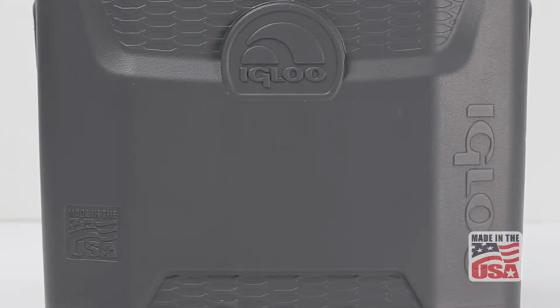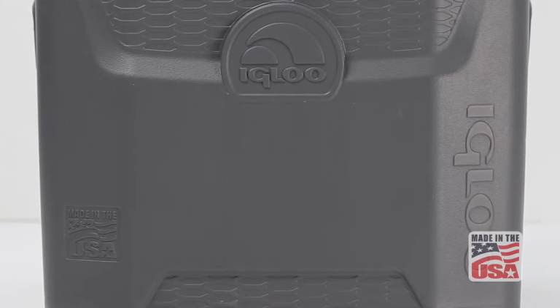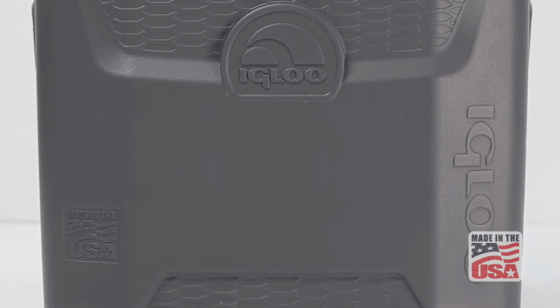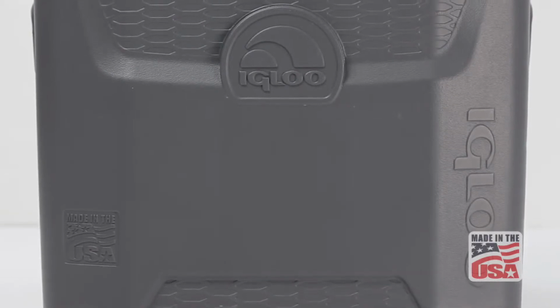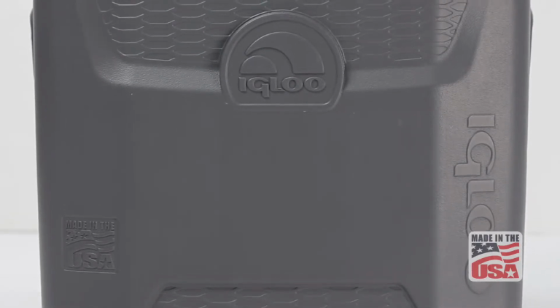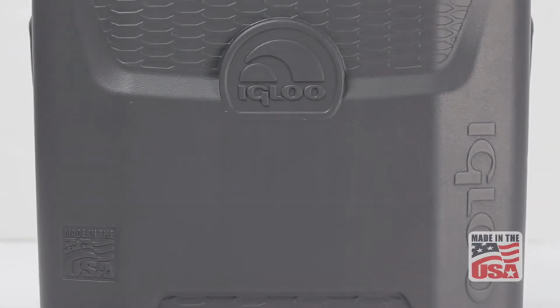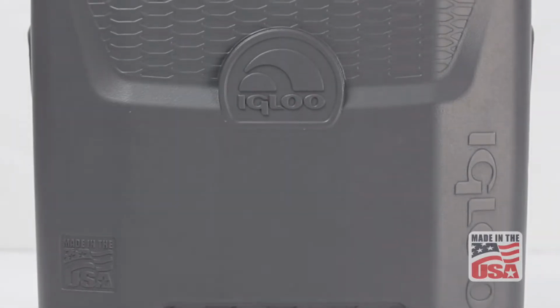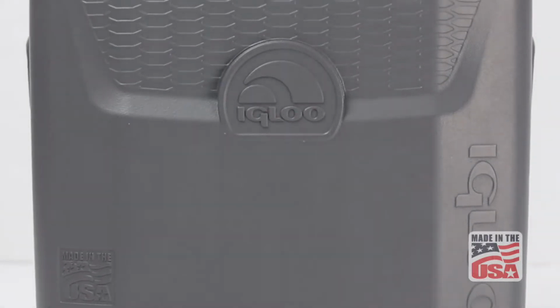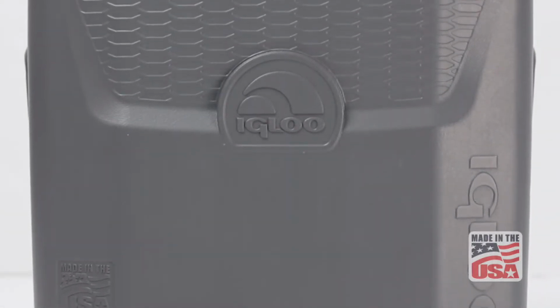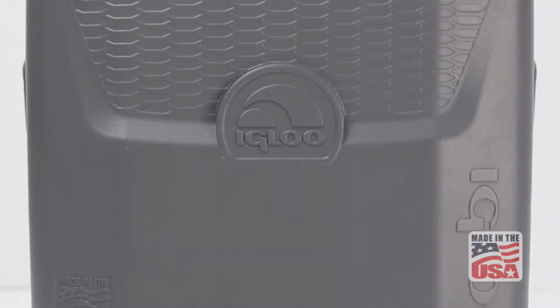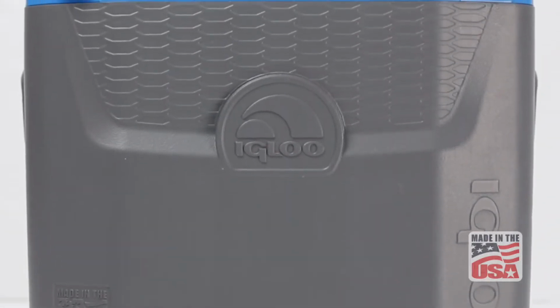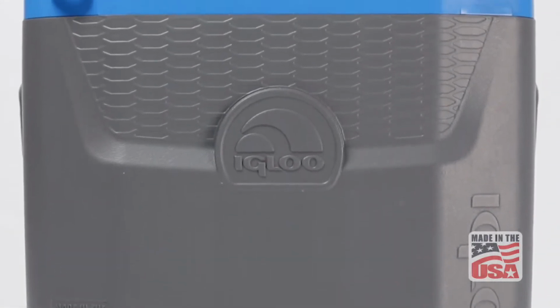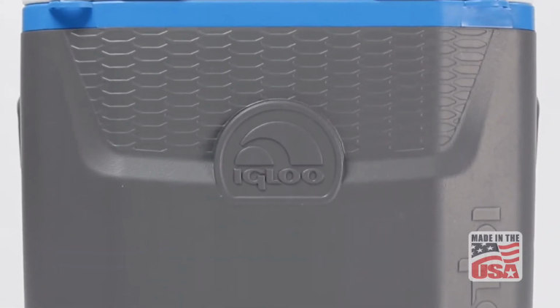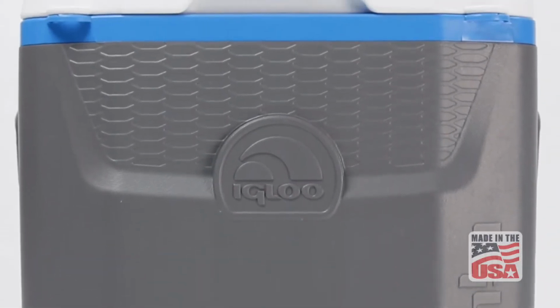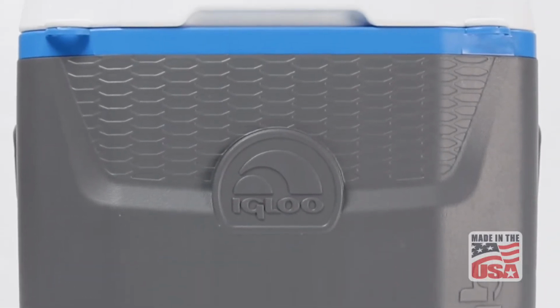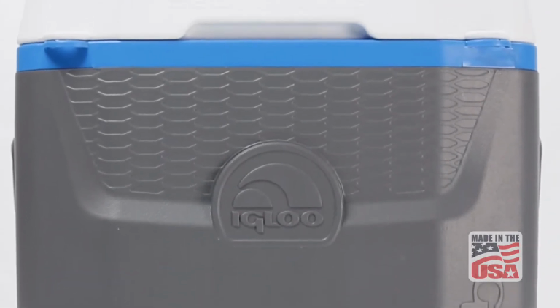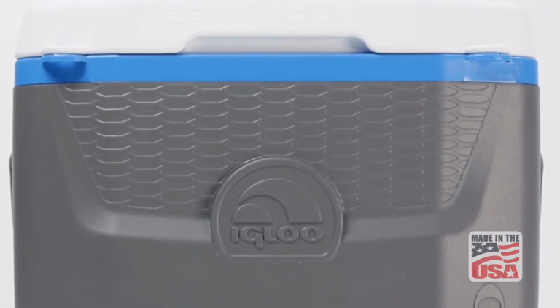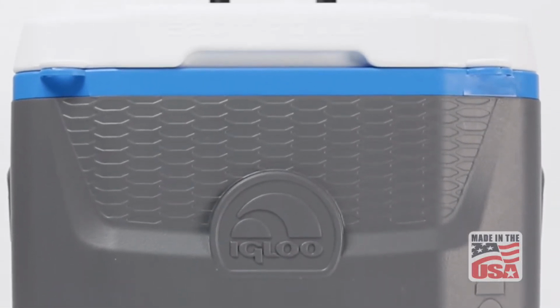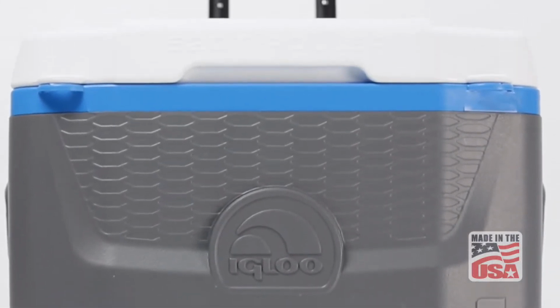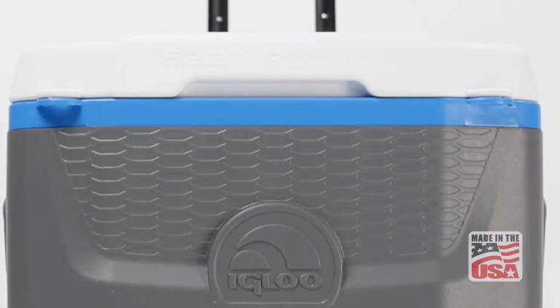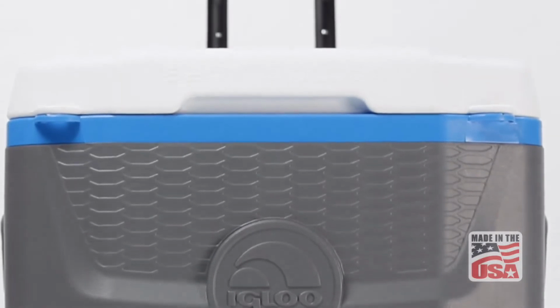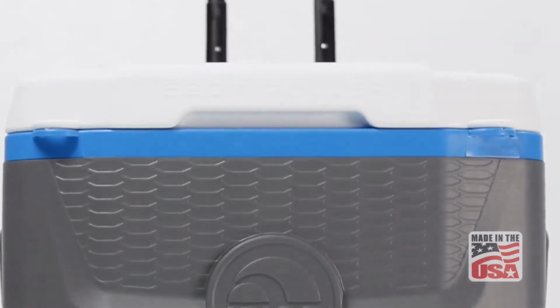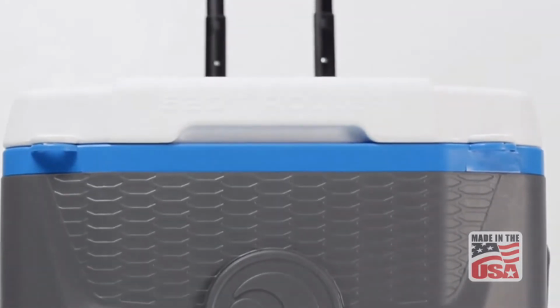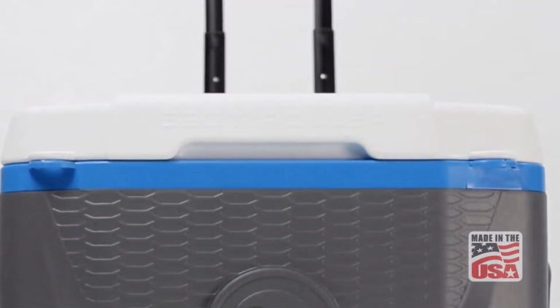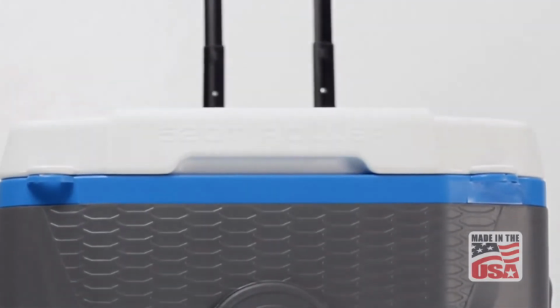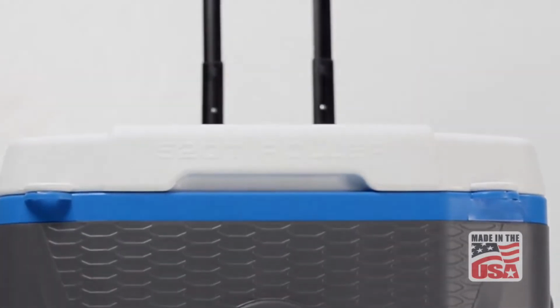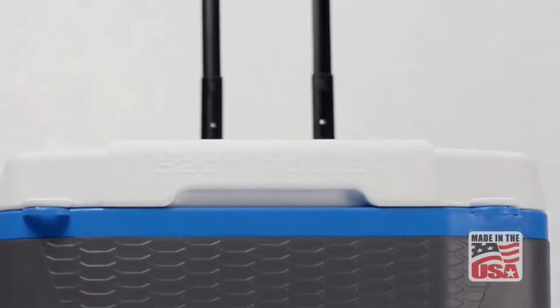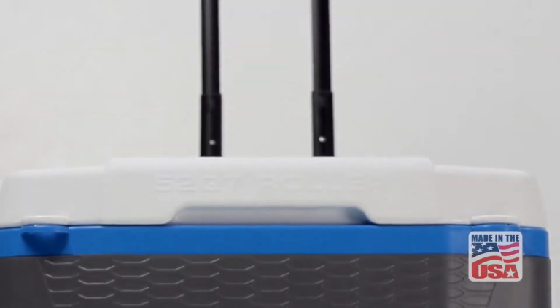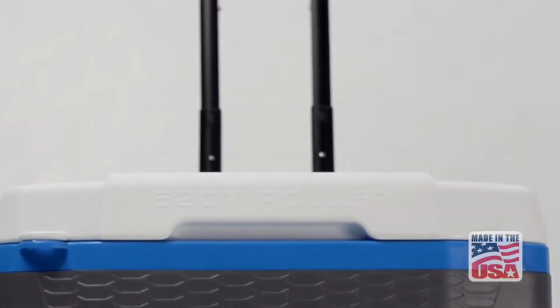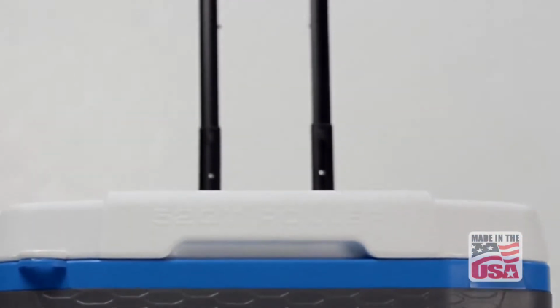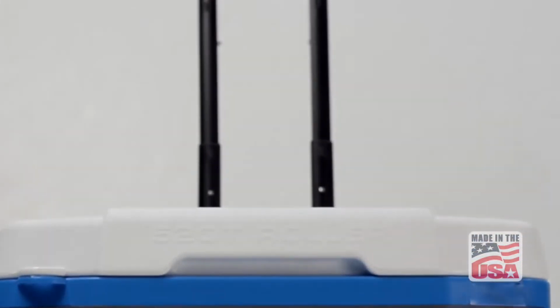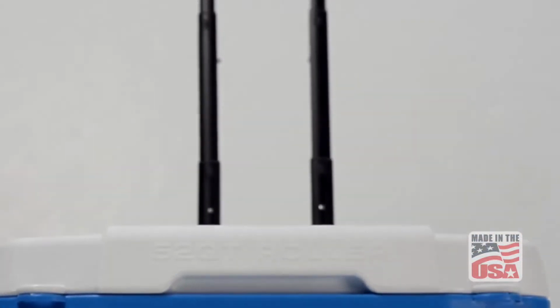The 52-quart Quantum Roller has an updated body design with honeycomb textured inserts, modern color combinations, and bold molded-in graphics.